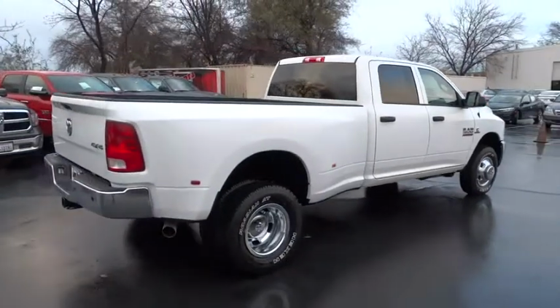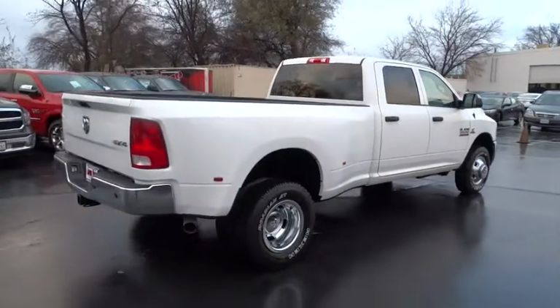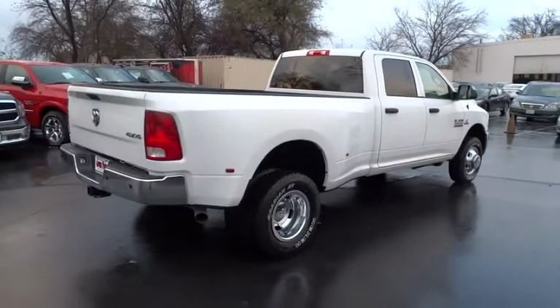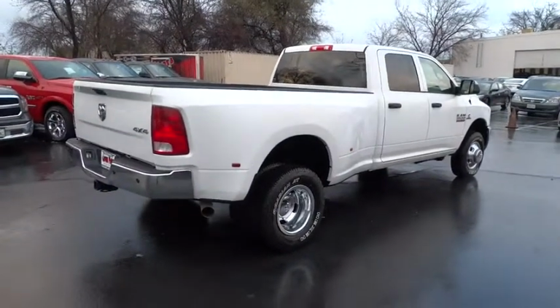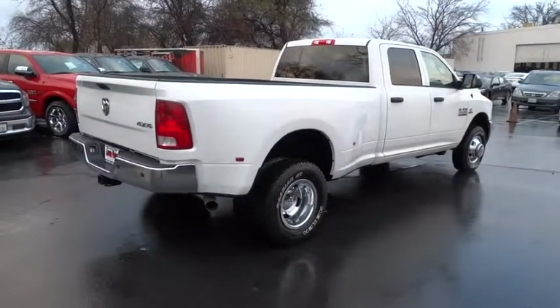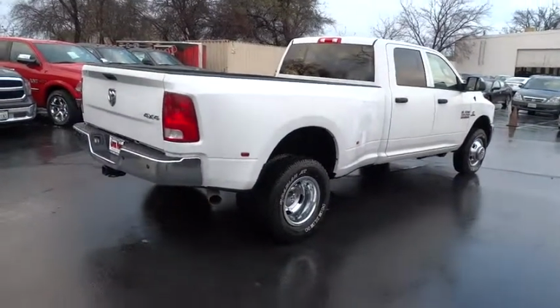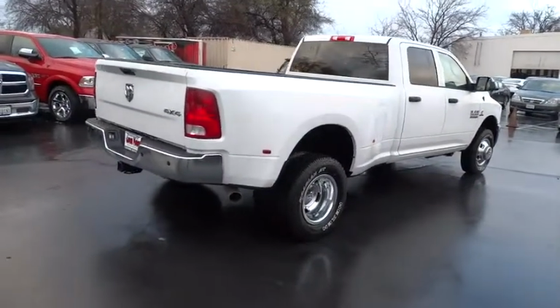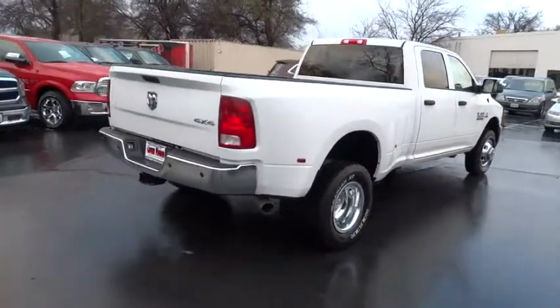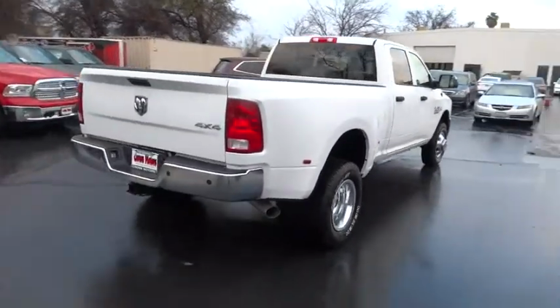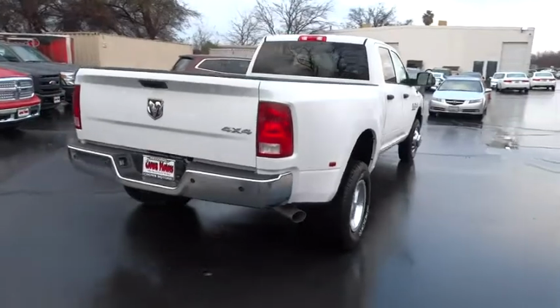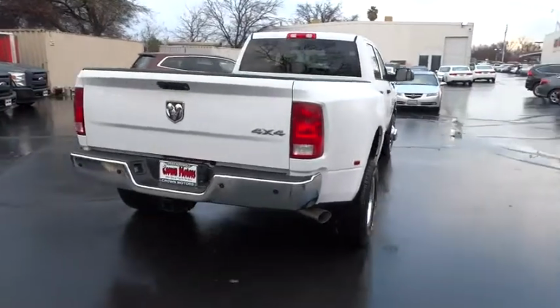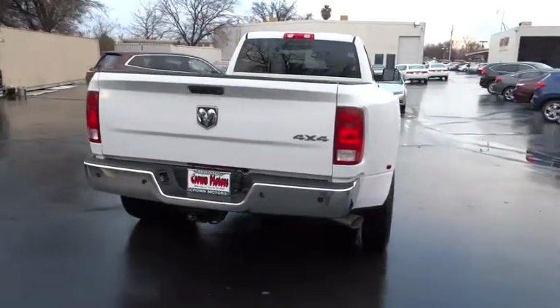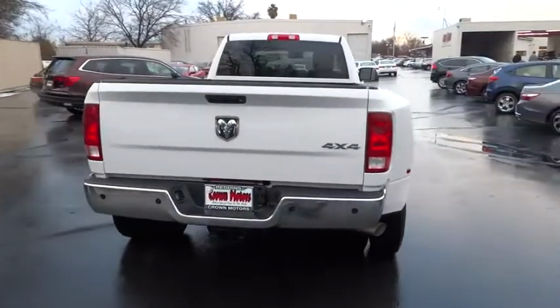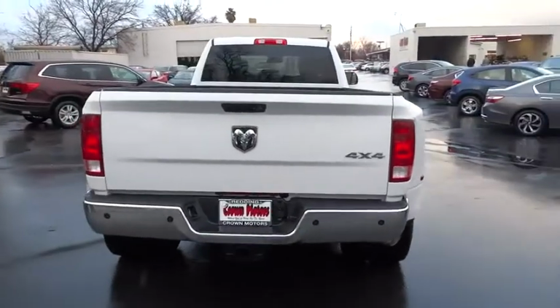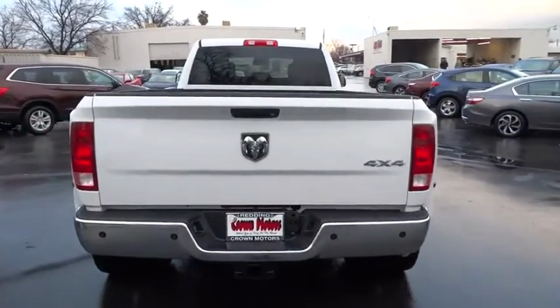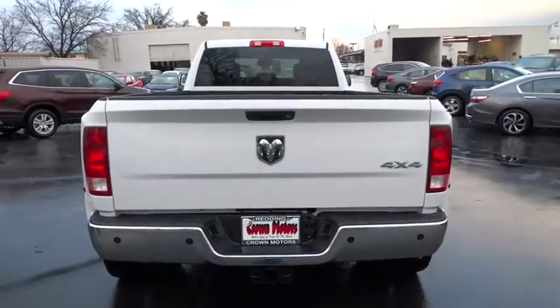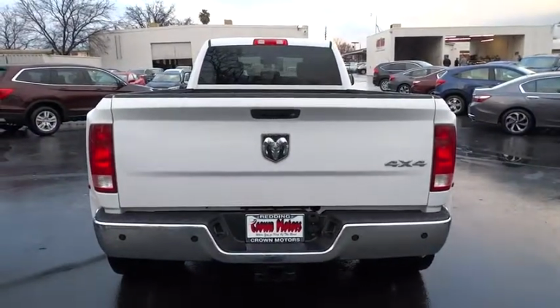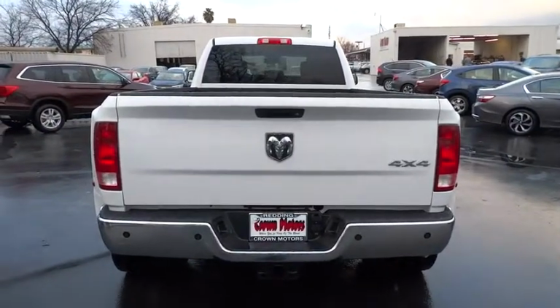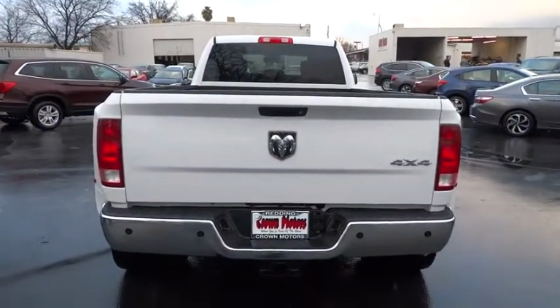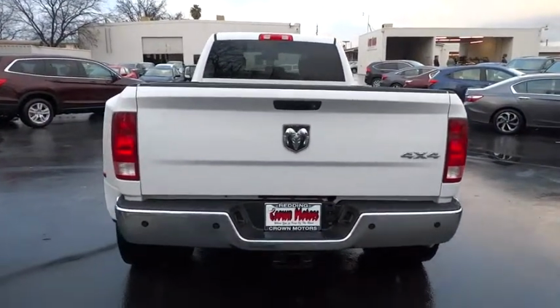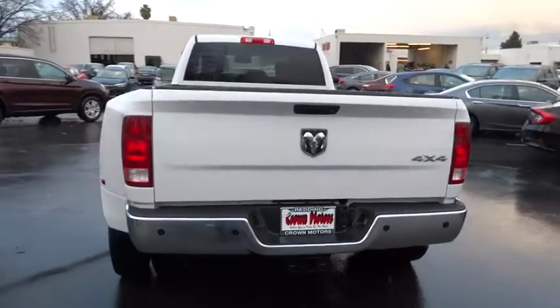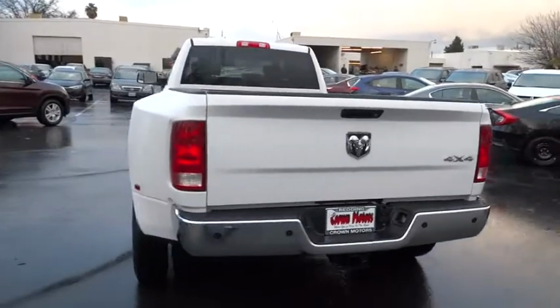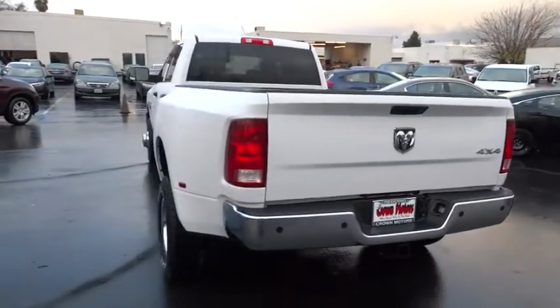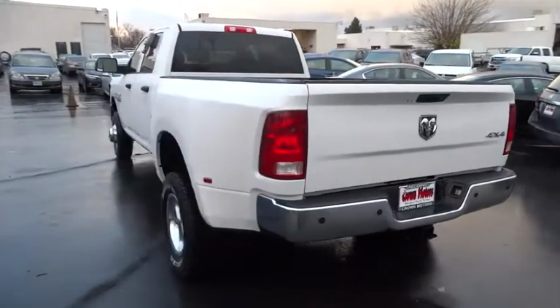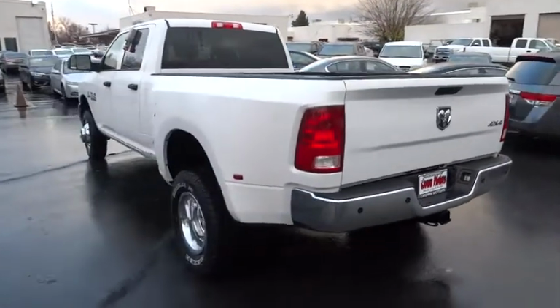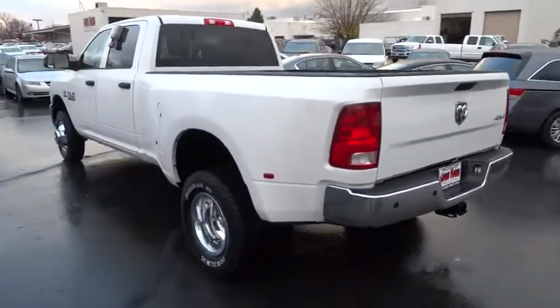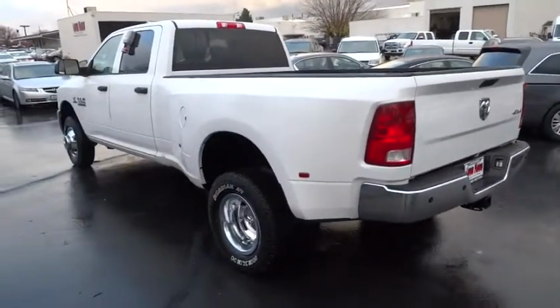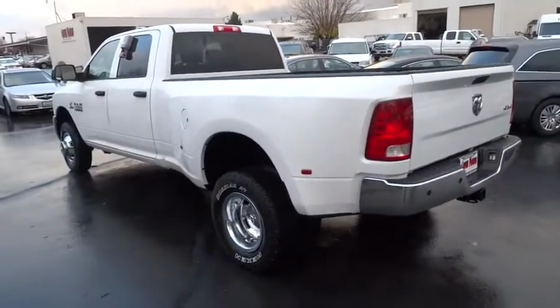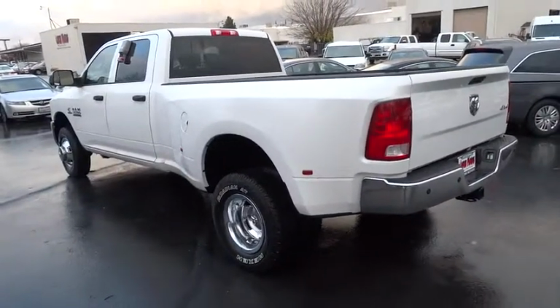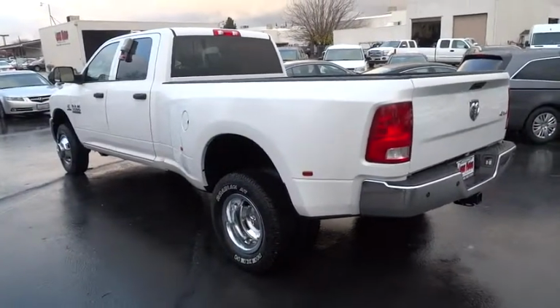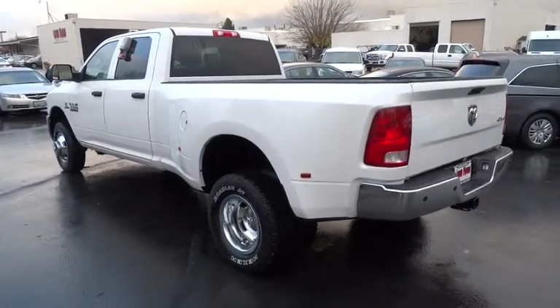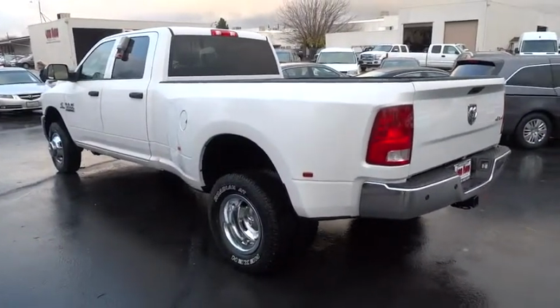Traction control, anti-lock braking system, stability control, power steering, air conditioning front, anti-theft security system, side airbag, cruise control, center armrest, child safety locks, side airbag.